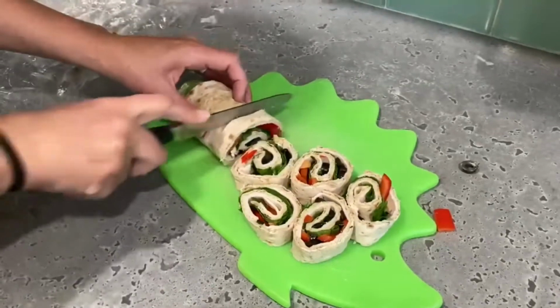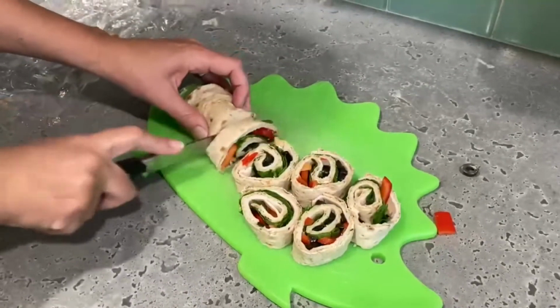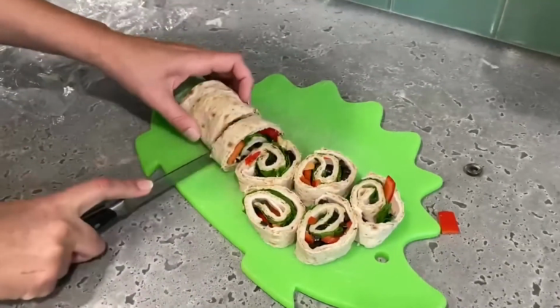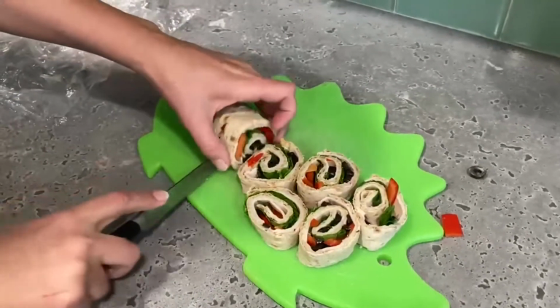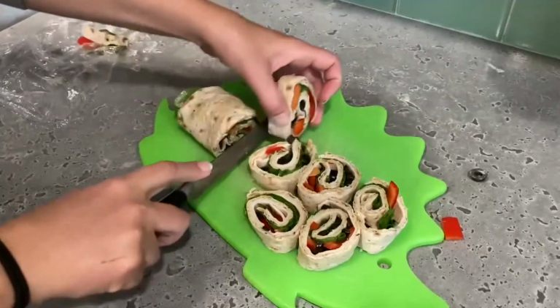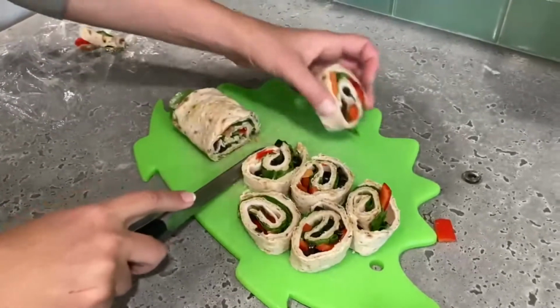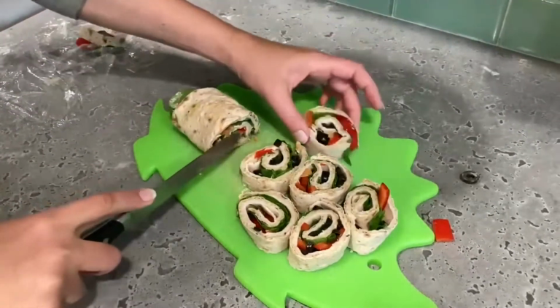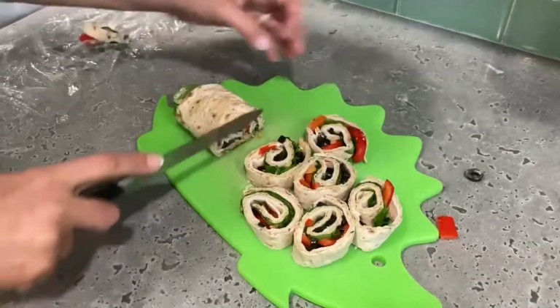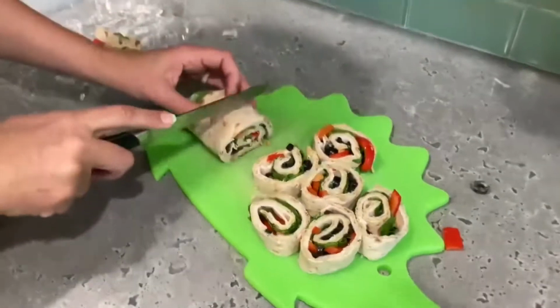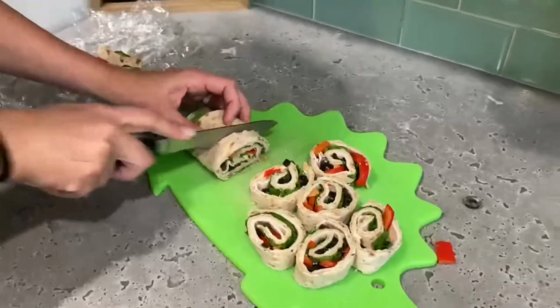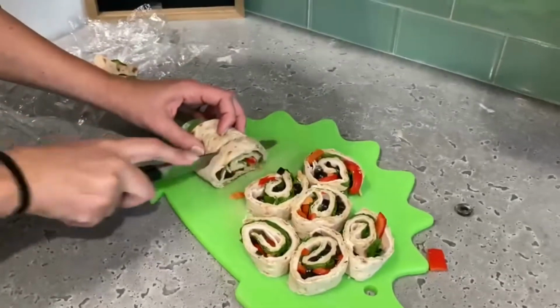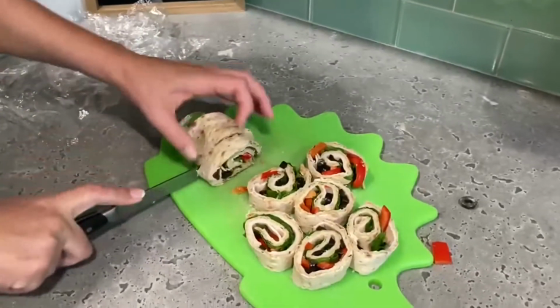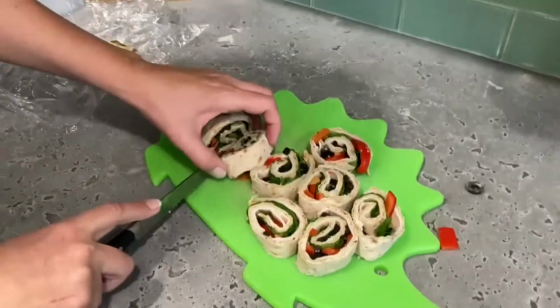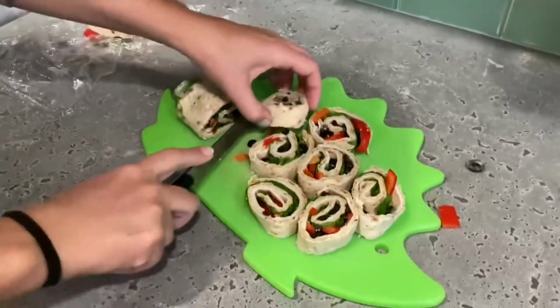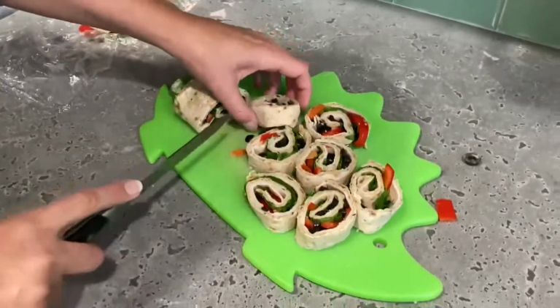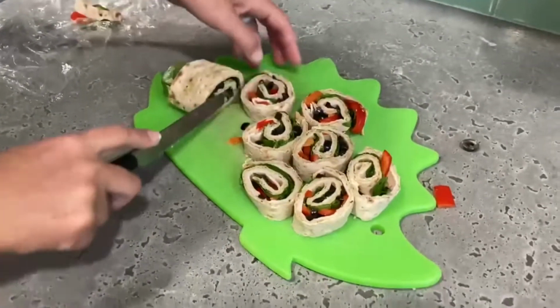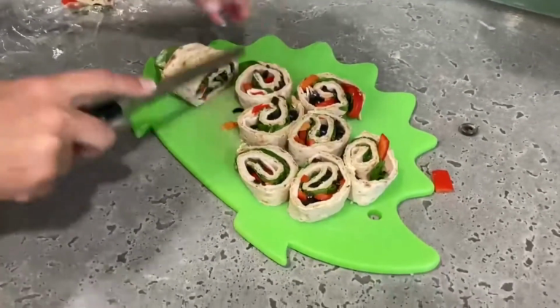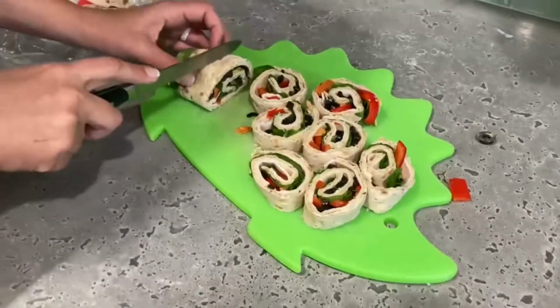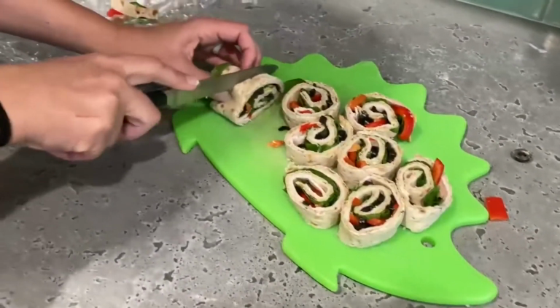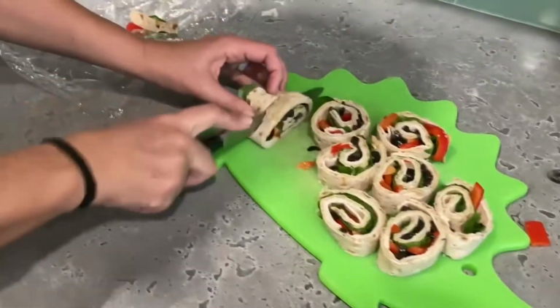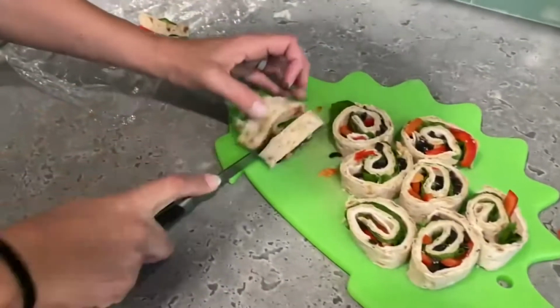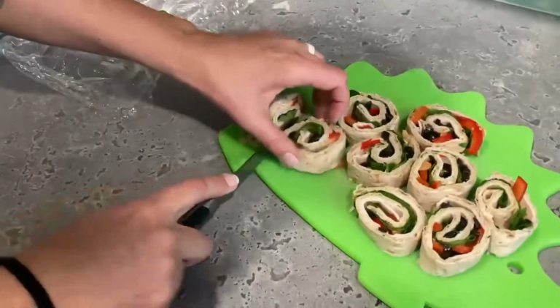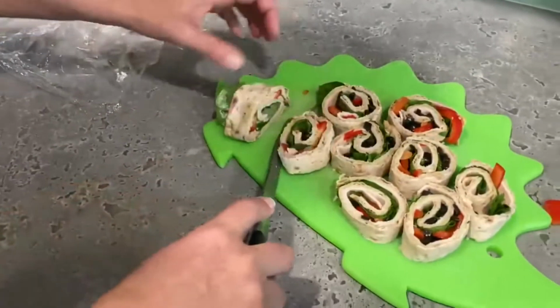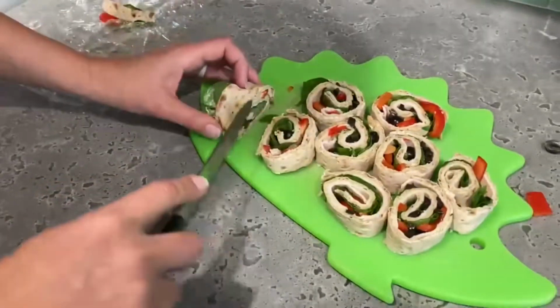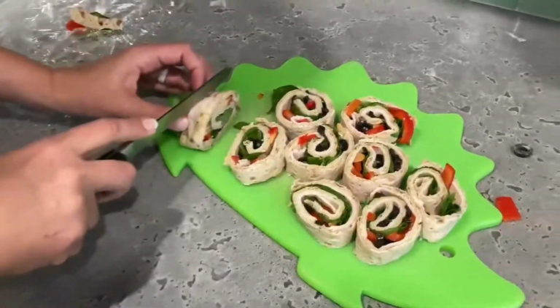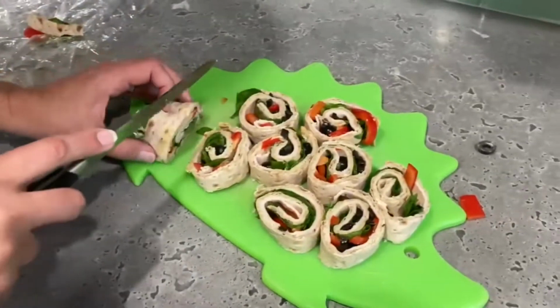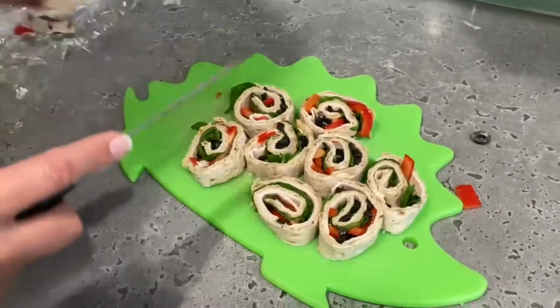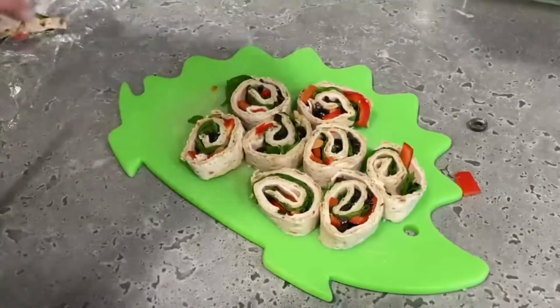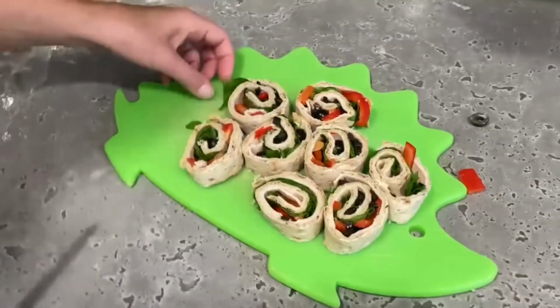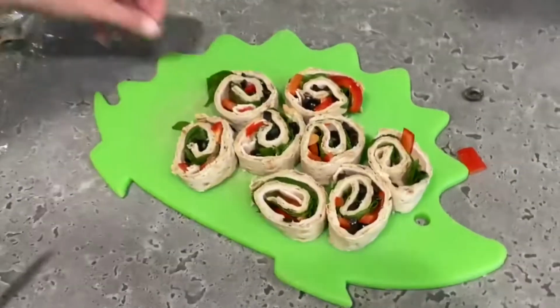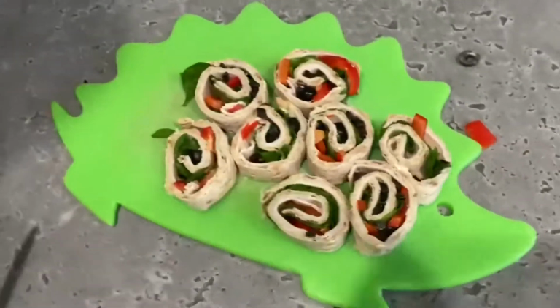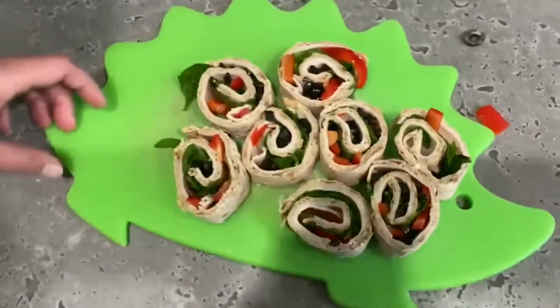This will be a good snack while we're out and about on a busy day — we won't have to think about getting lunch. All right, there we go.